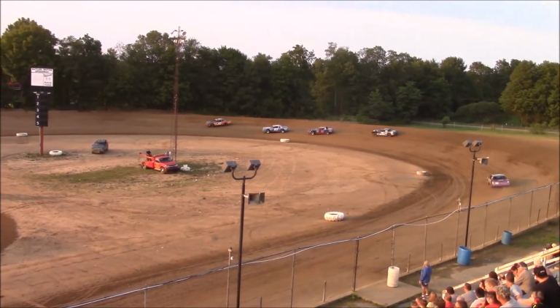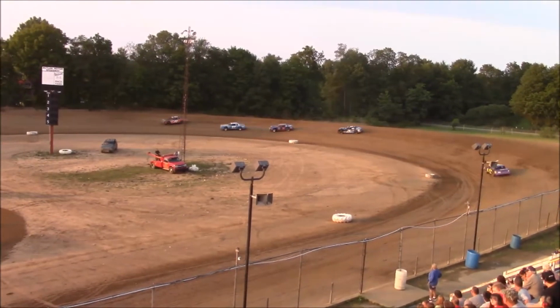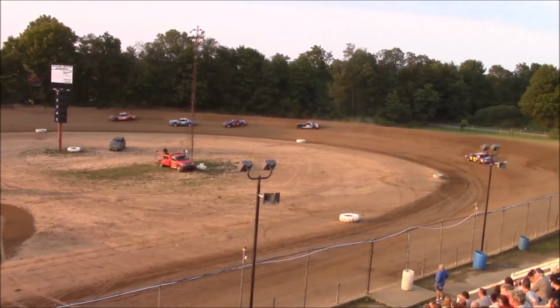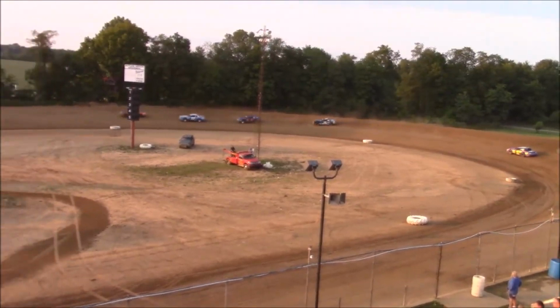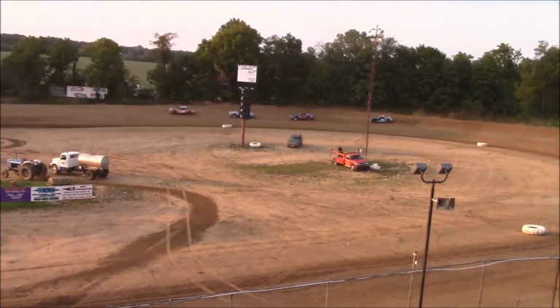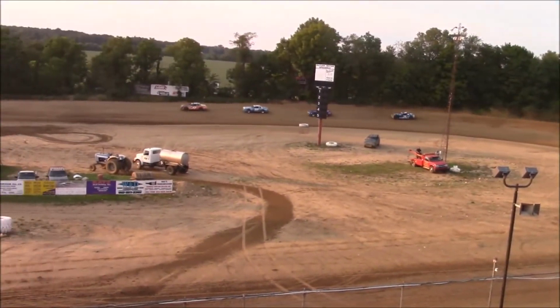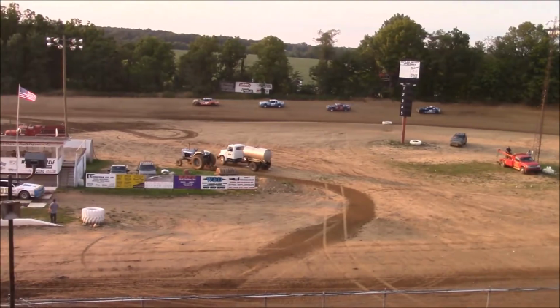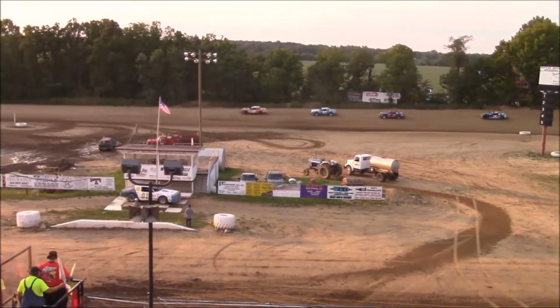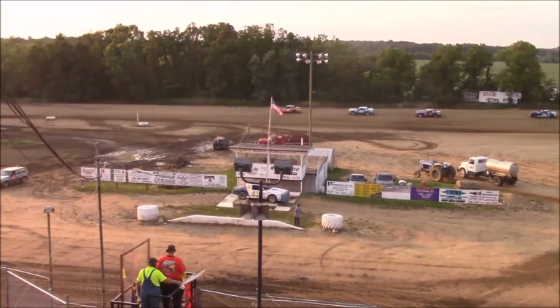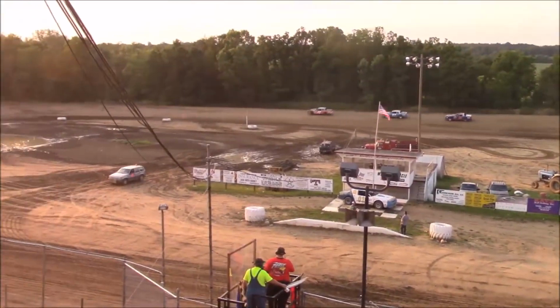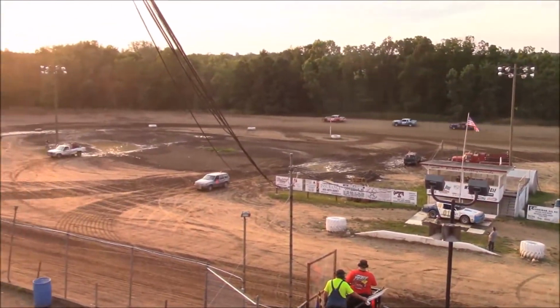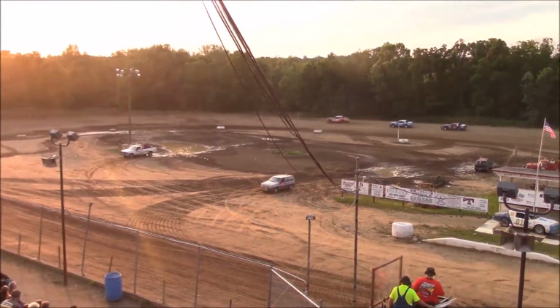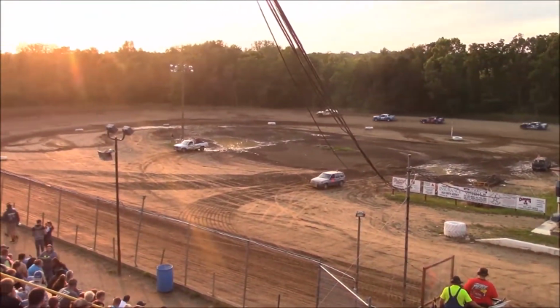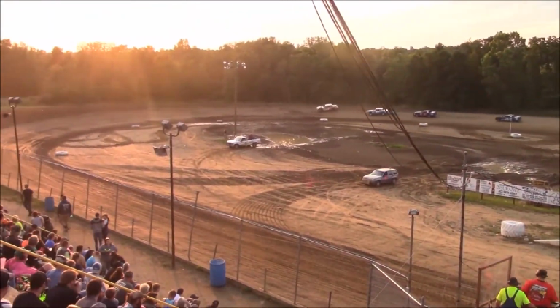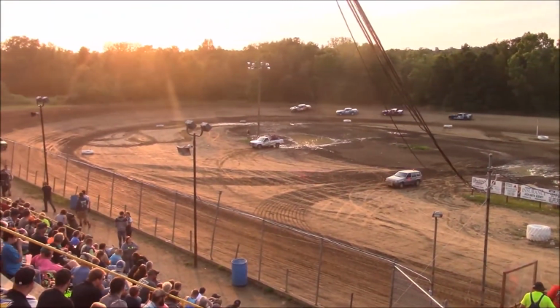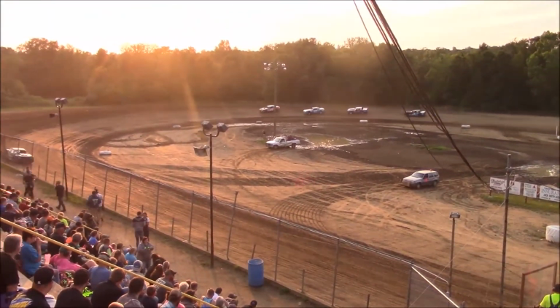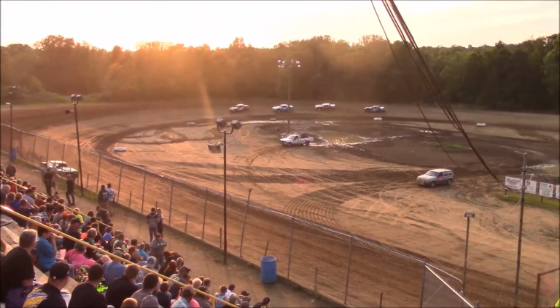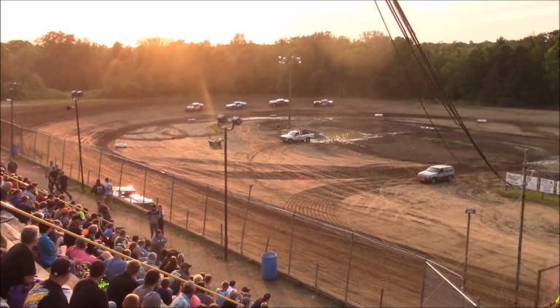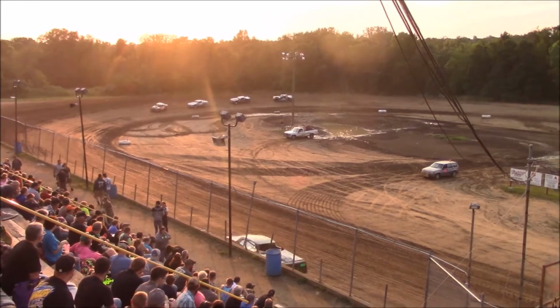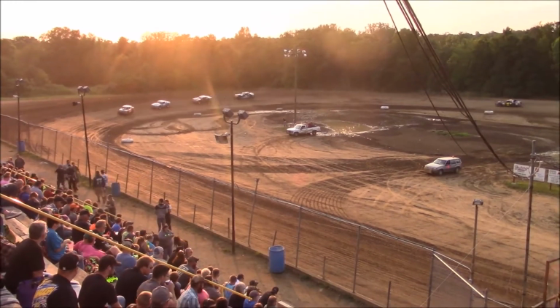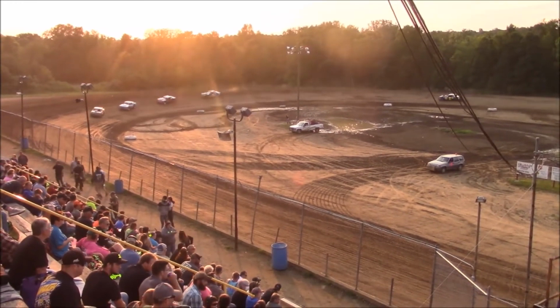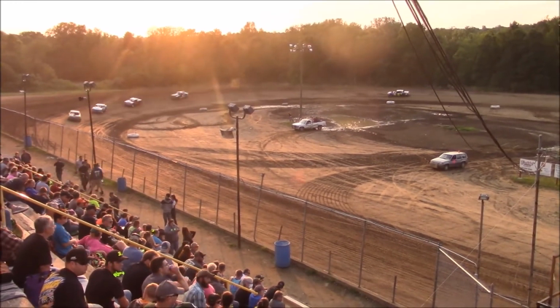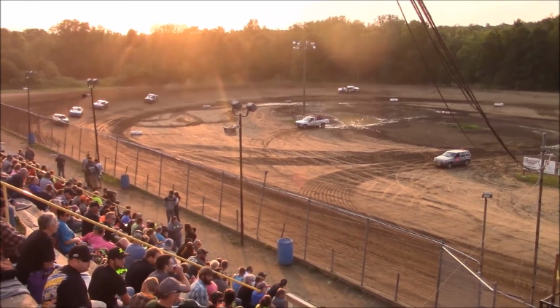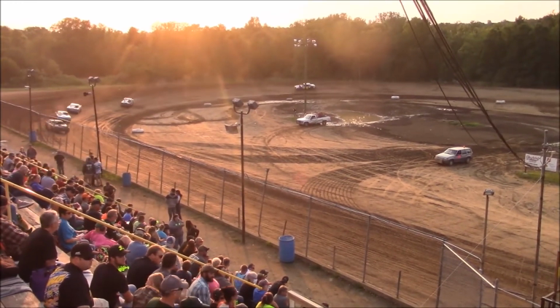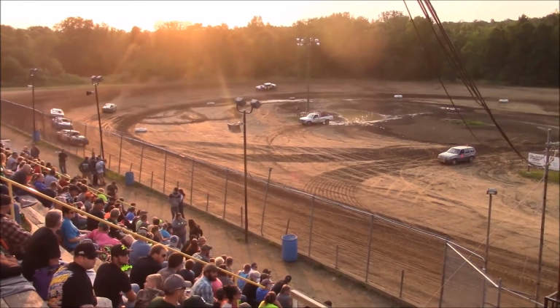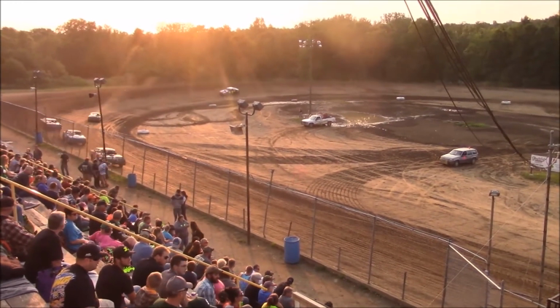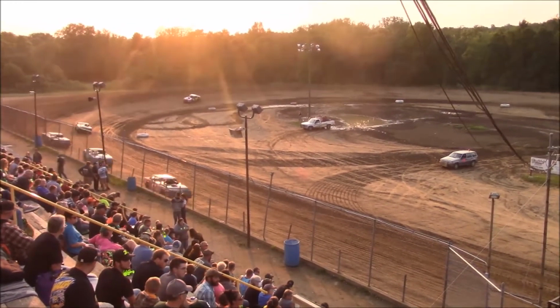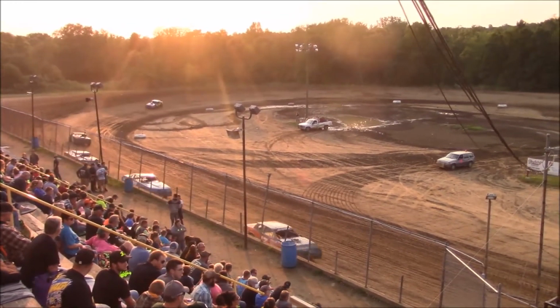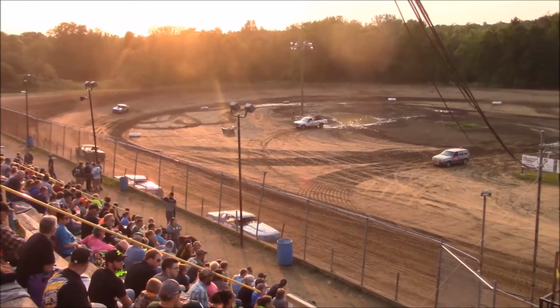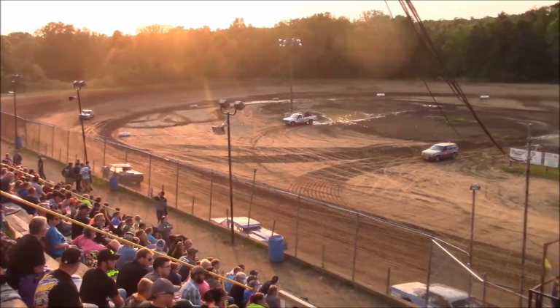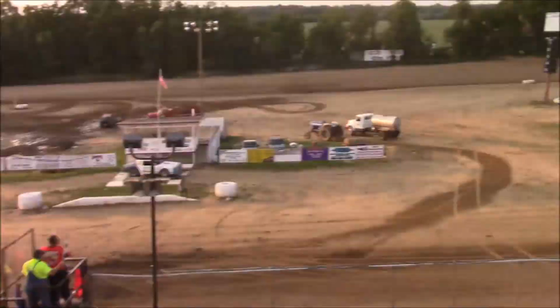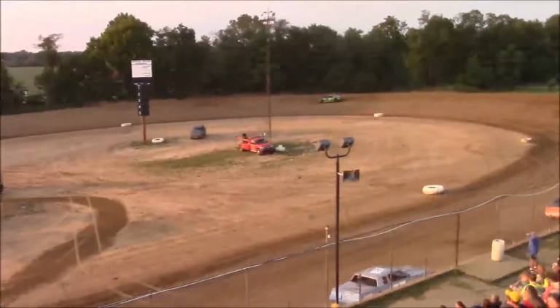Bob Dooley with a blistering pace, single file through the field. Dooley leads, Sullivan second, Sager third, fourth belongs to Tom Miller, fifth to Charles Smith, and Kevin Robinette rounds out the field.